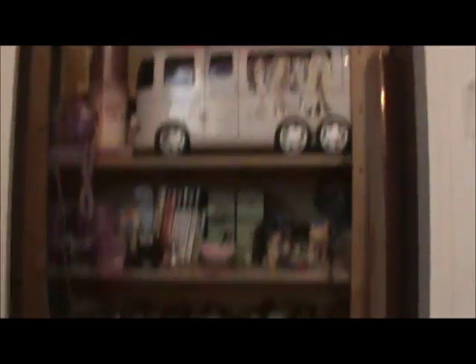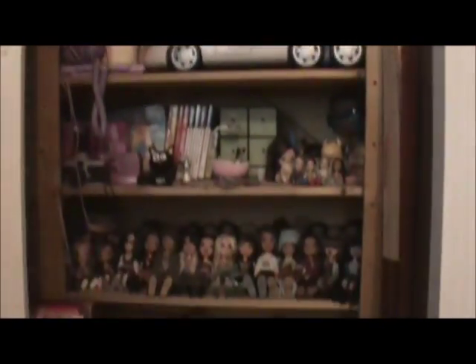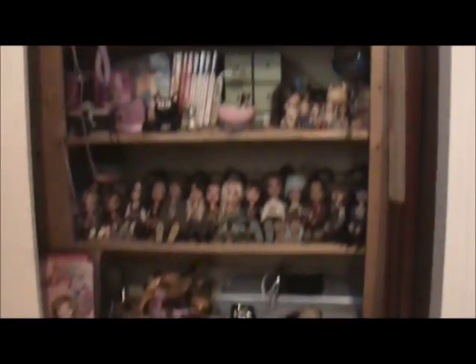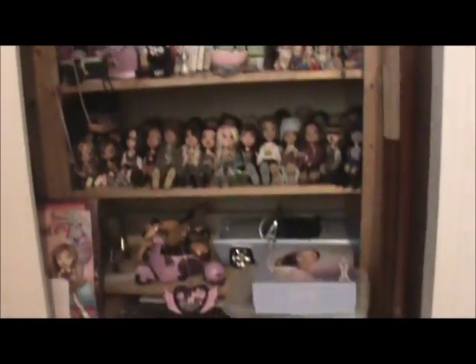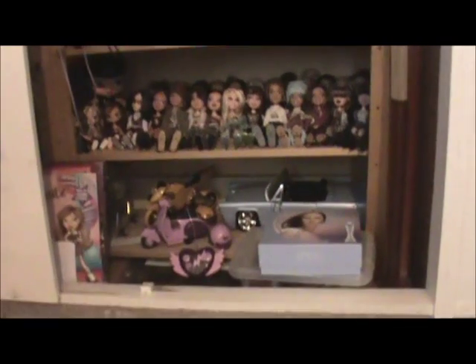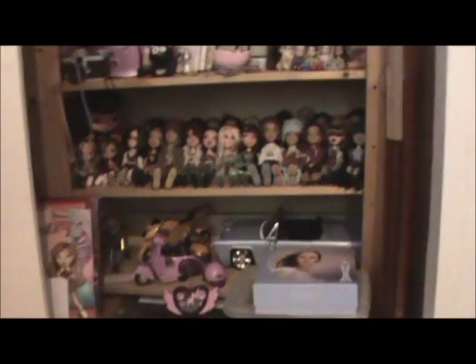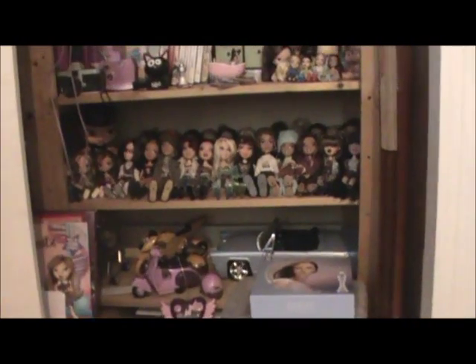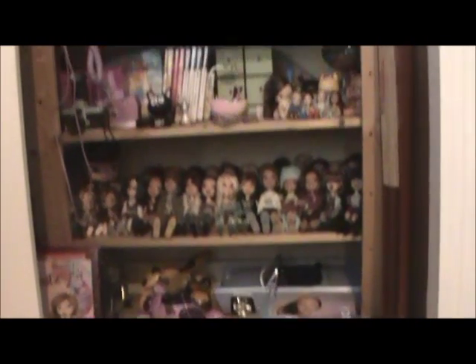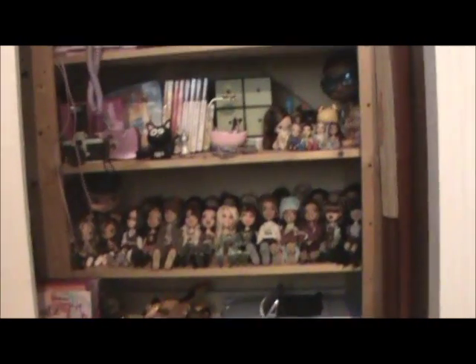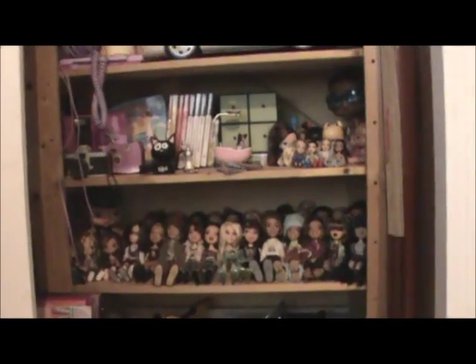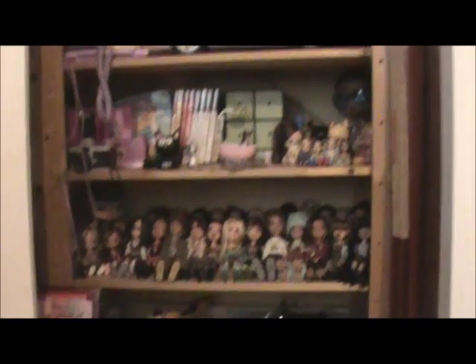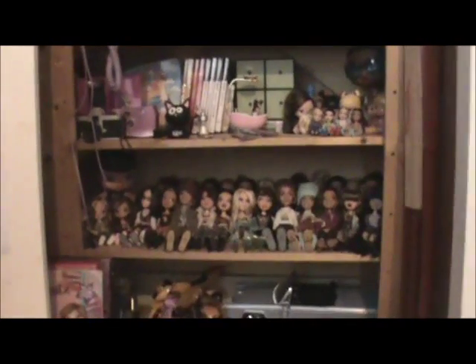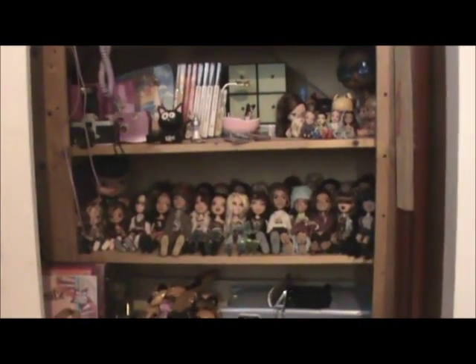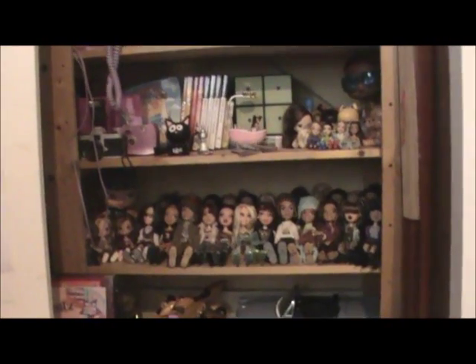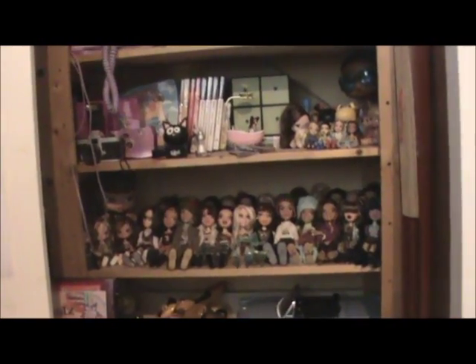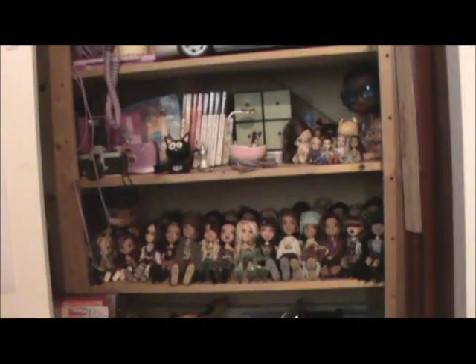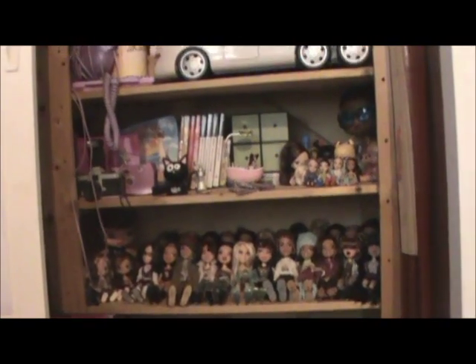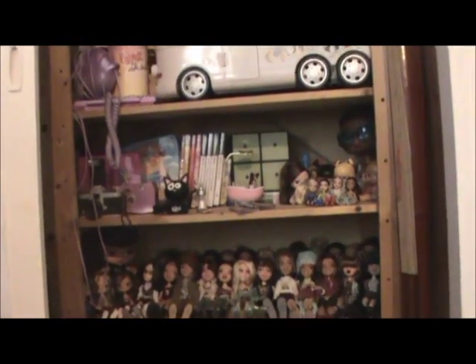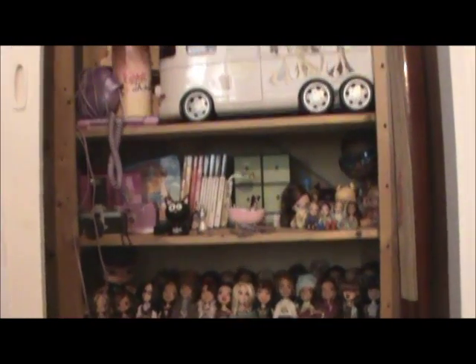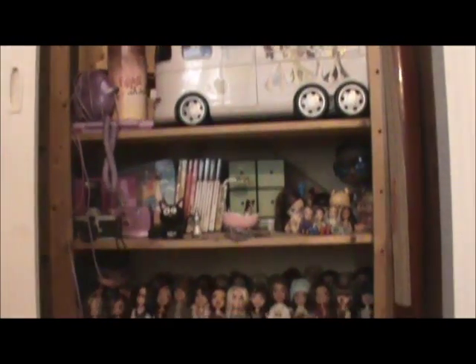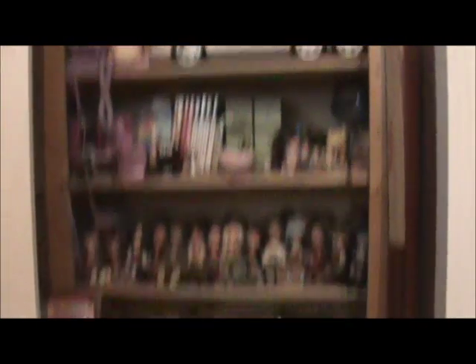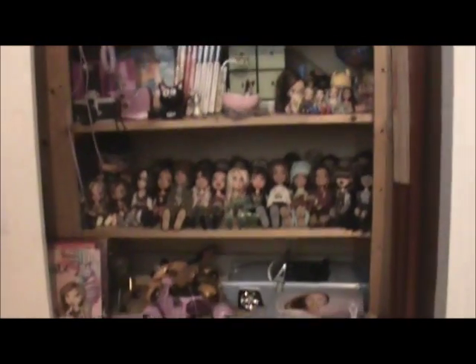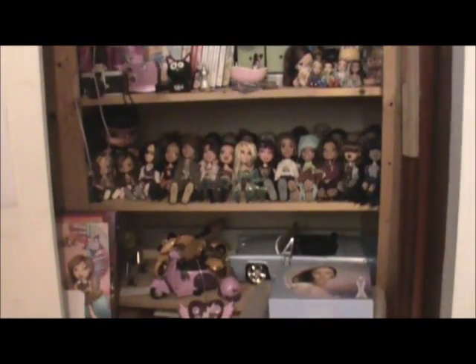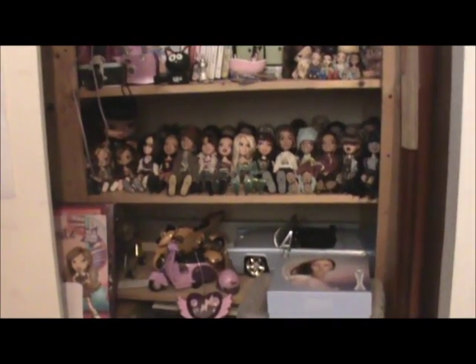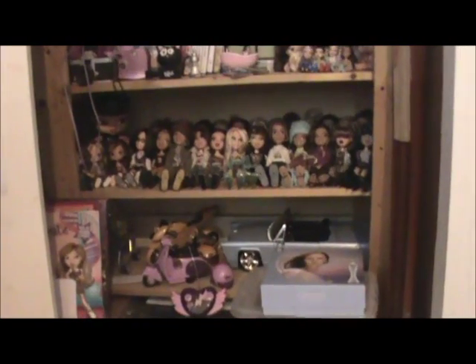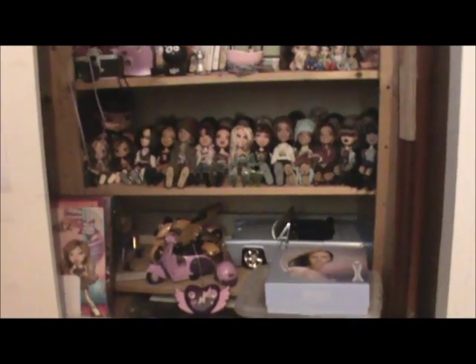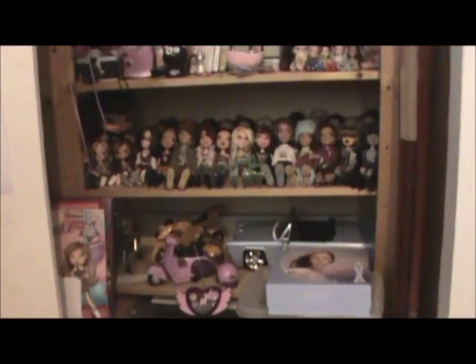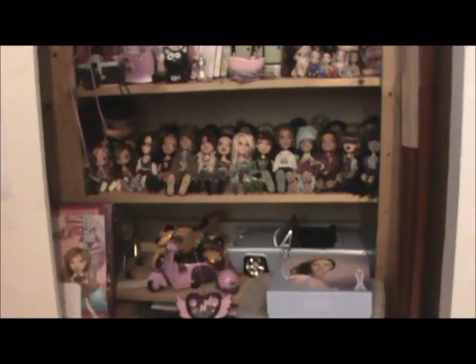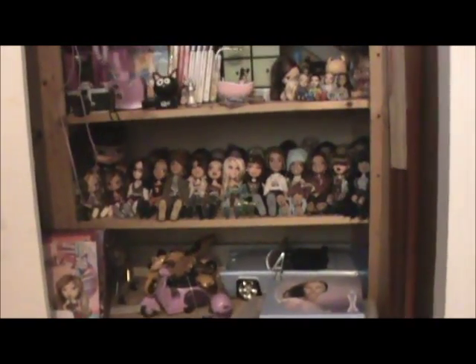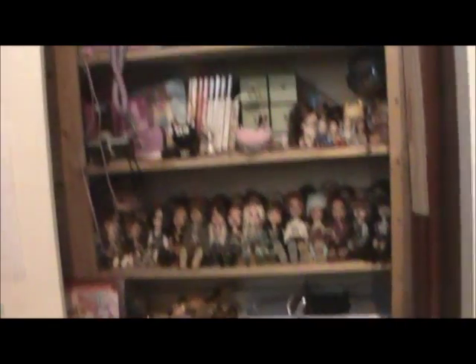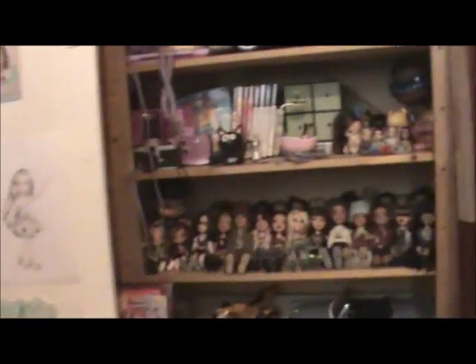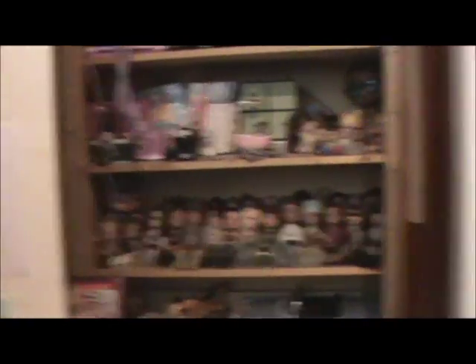This is my Bratz shelf where I keep all my Bratz stuff in general along with my Bratz dolls. If anyone wants to see my Bratz shelf and all my Bratz stuff in more detail, then let me know and I'll make a video on that.